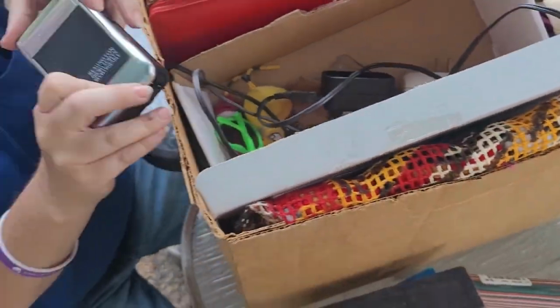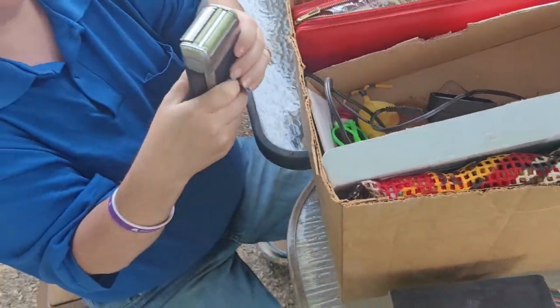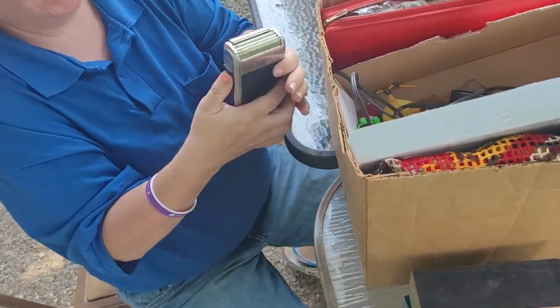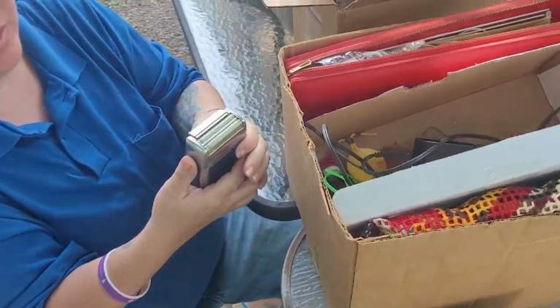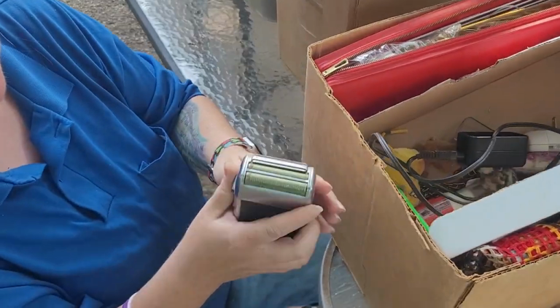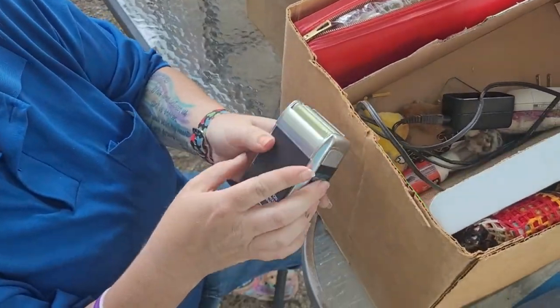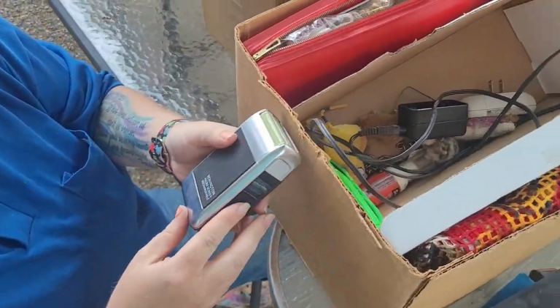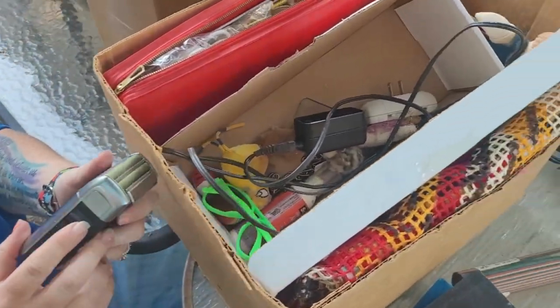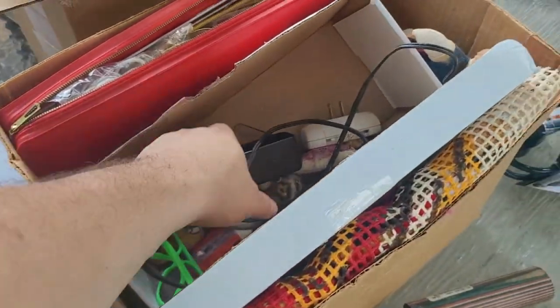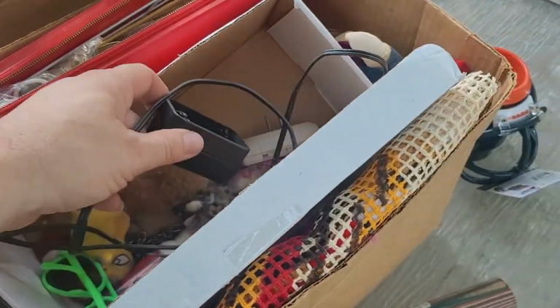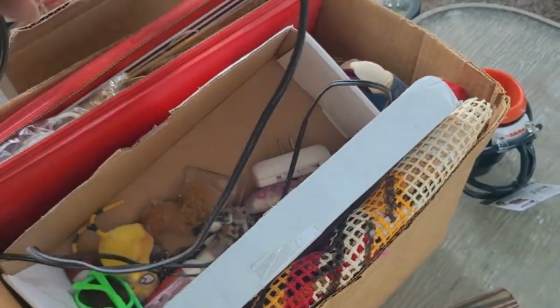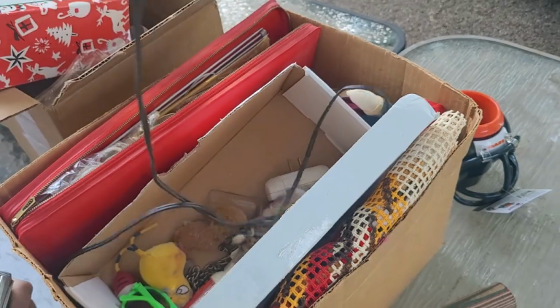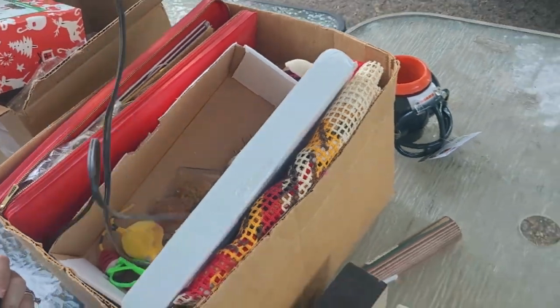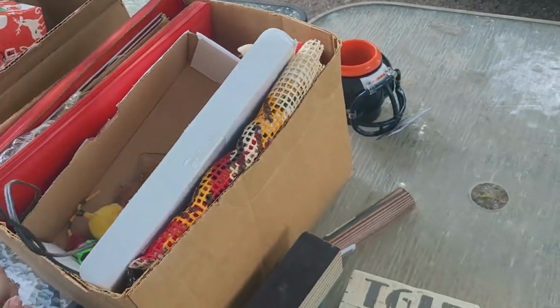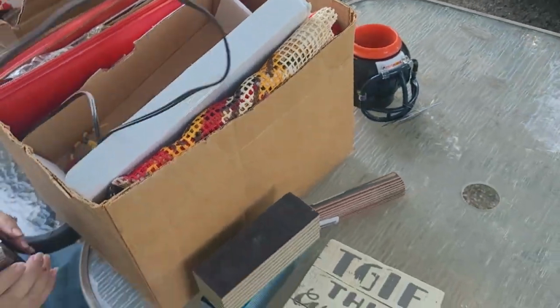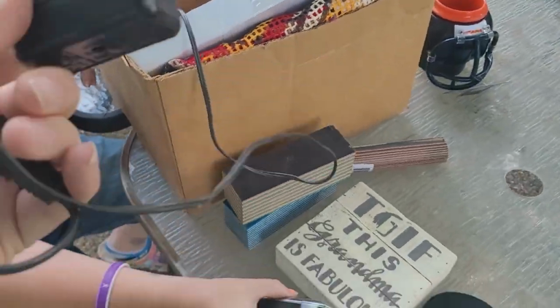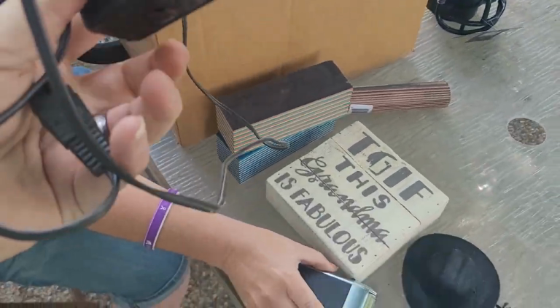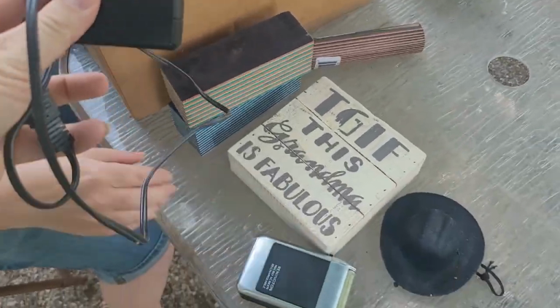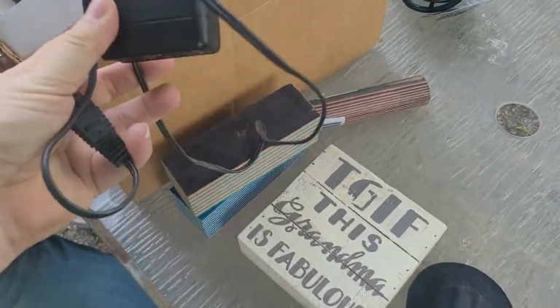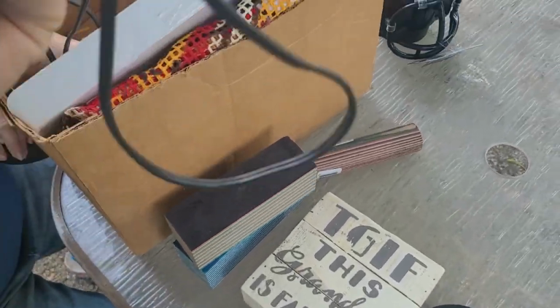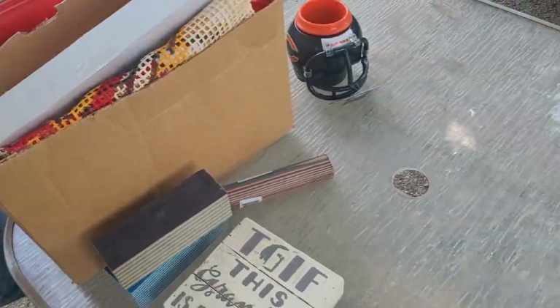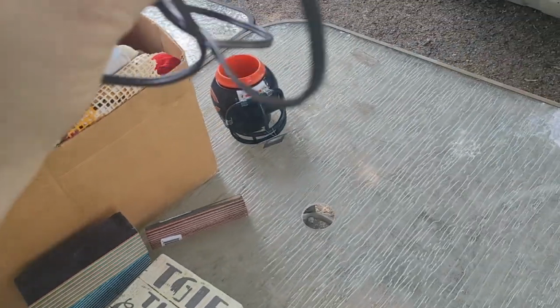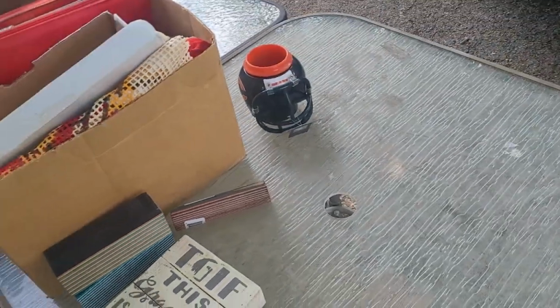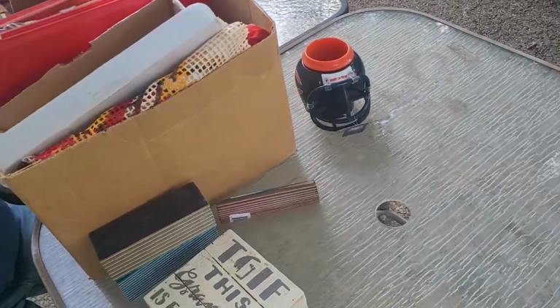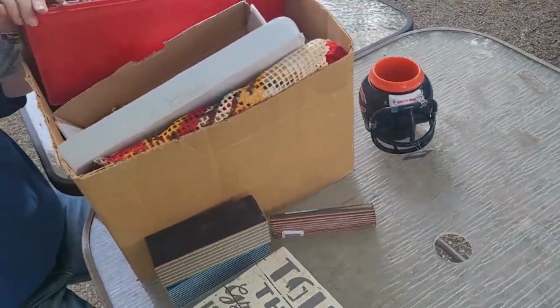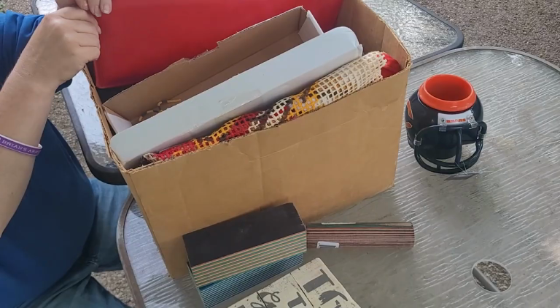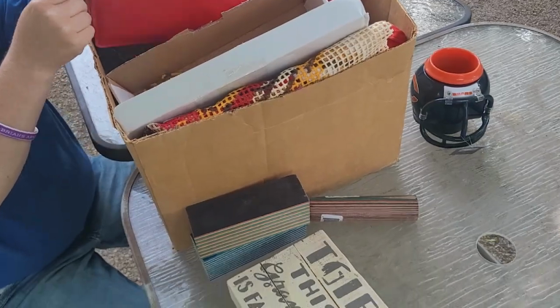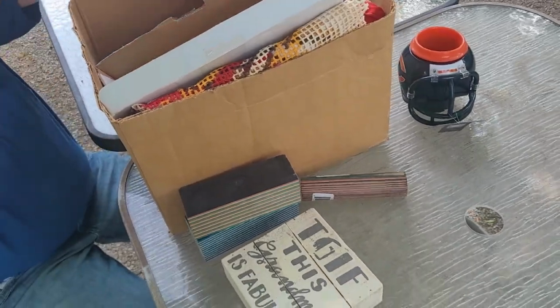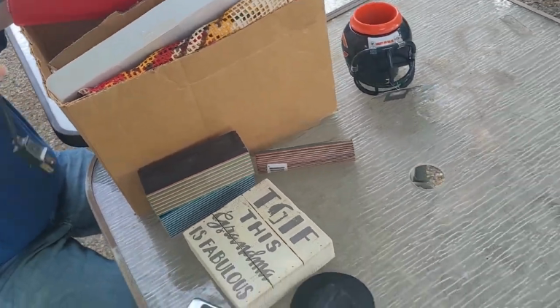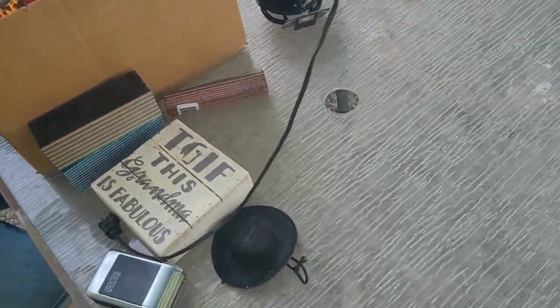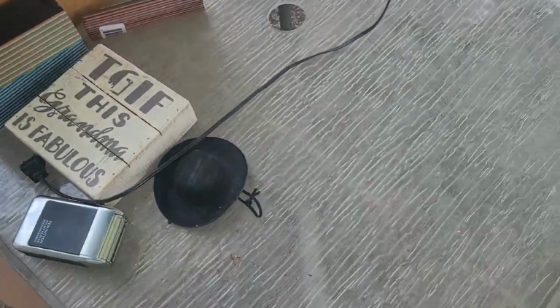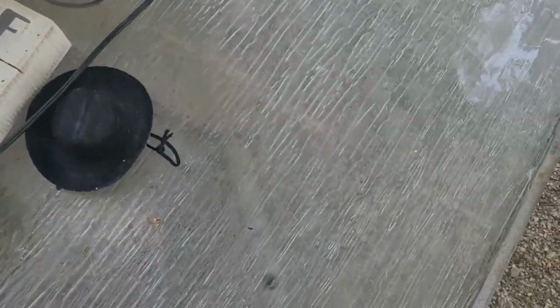Oh, a razor — and it's even got all the cords and stuff with it, which is cool. If it works, those probably resell pretty good.